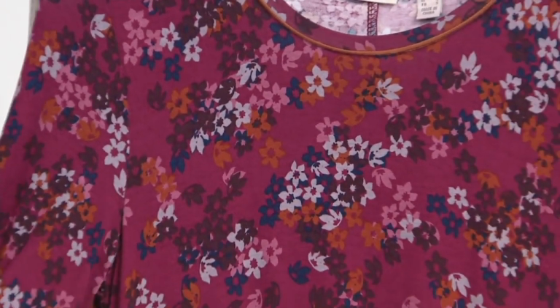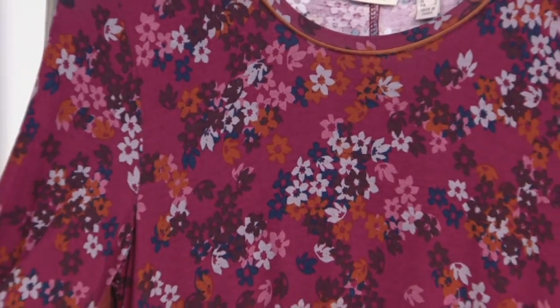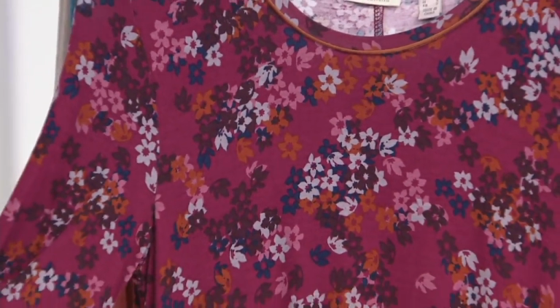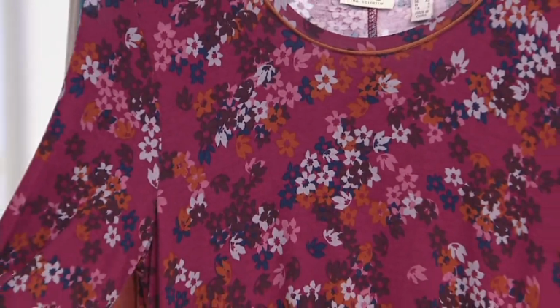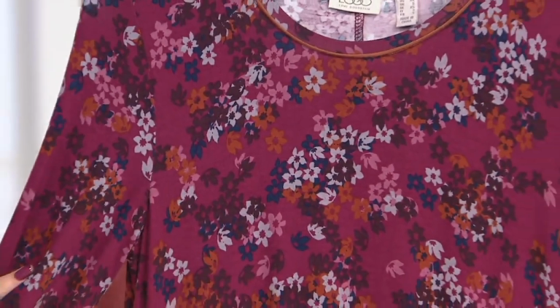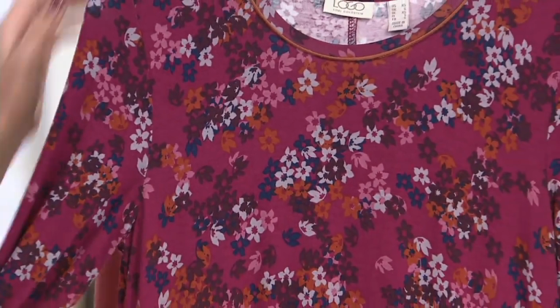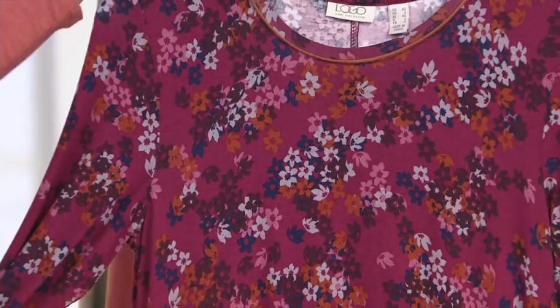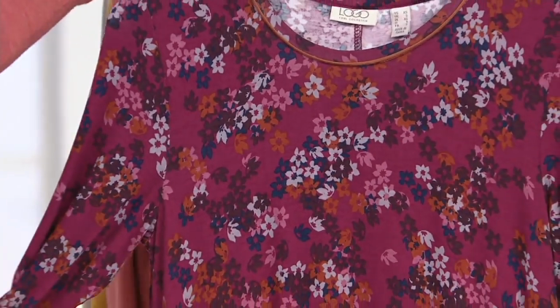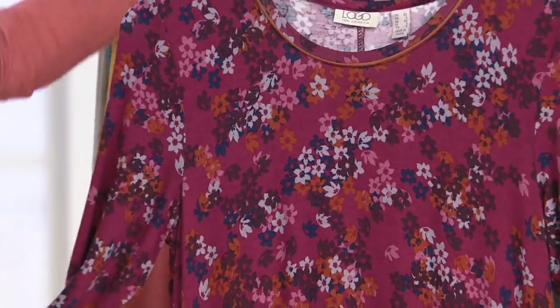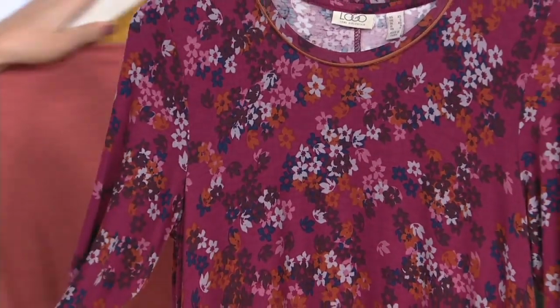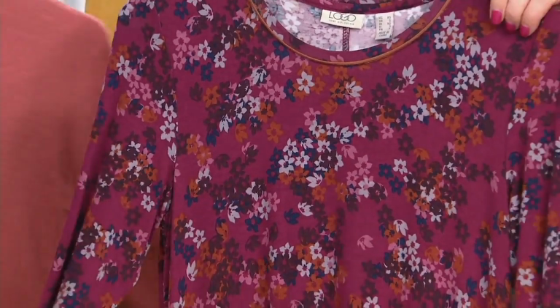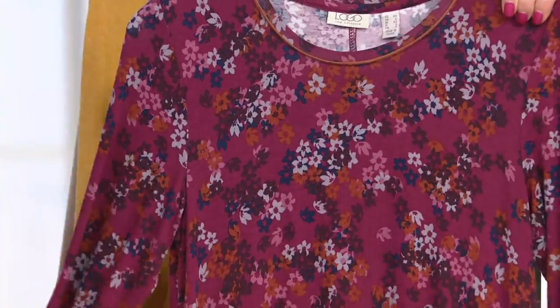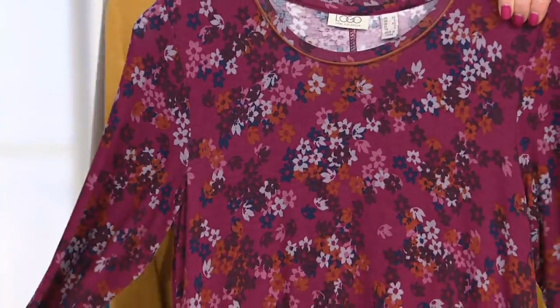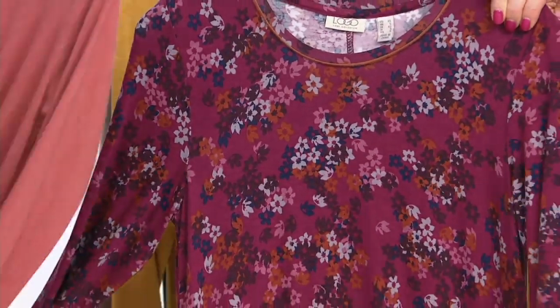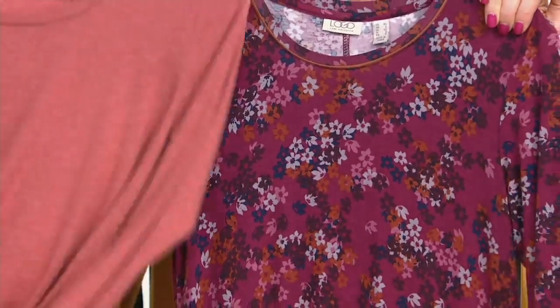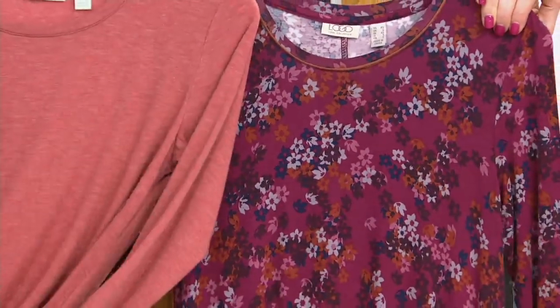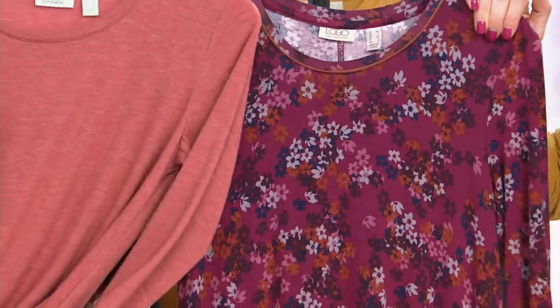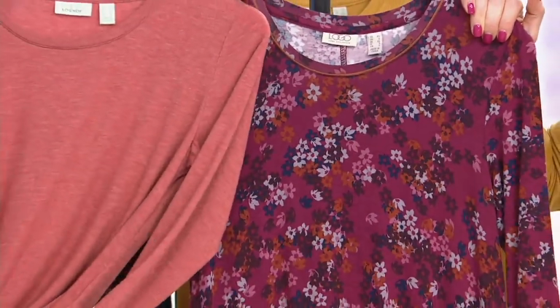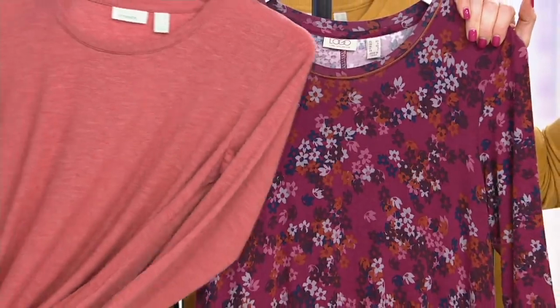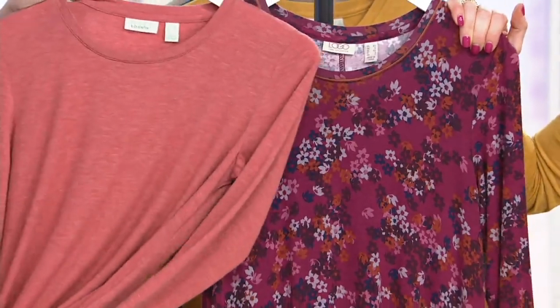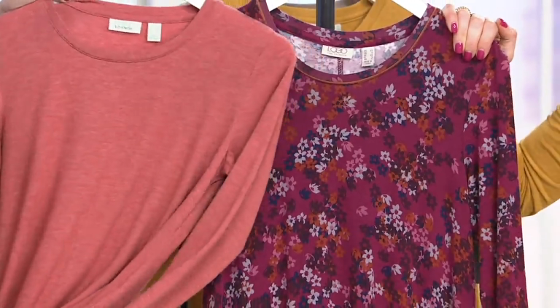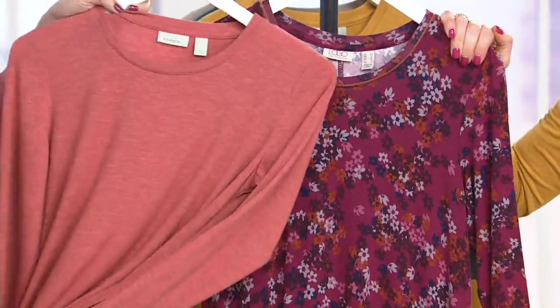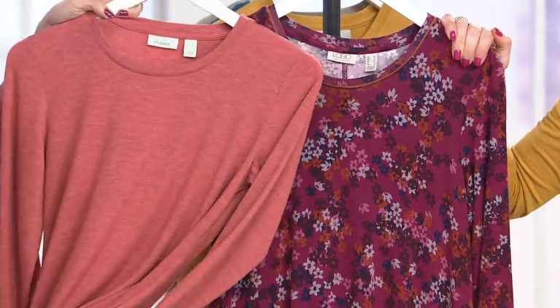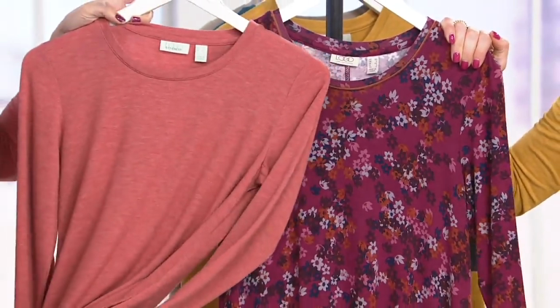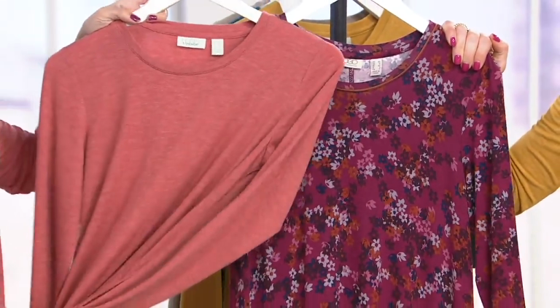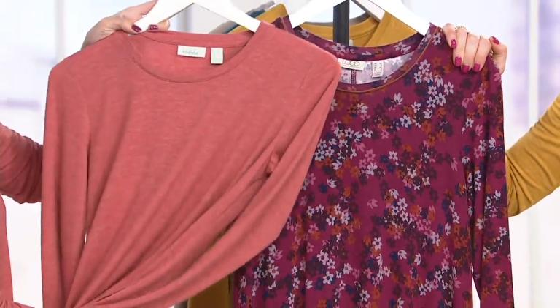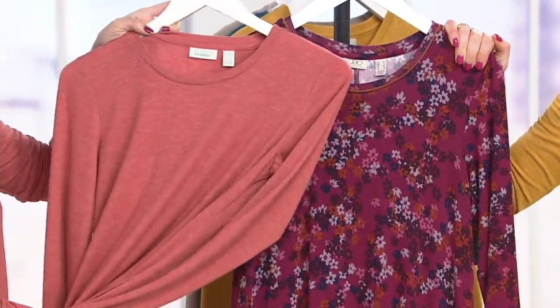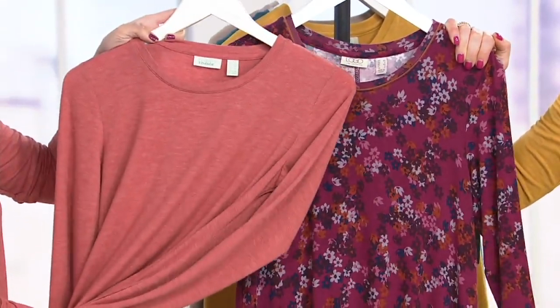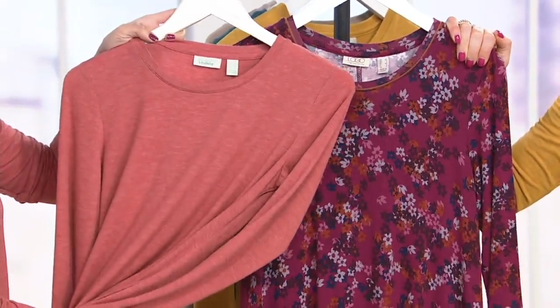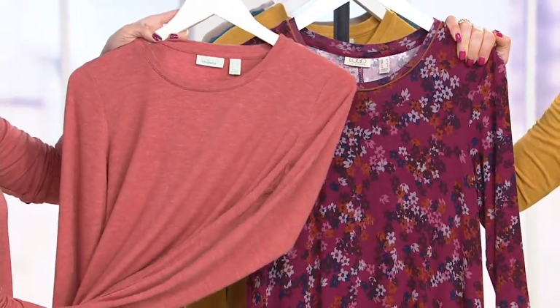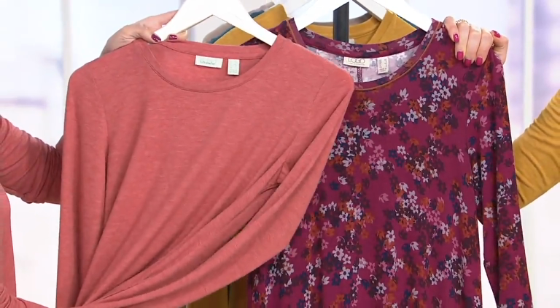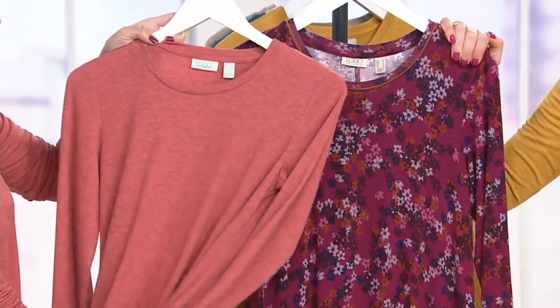The burgundy is extra small through extra large, 2X and 3X. This is so stunning — those wine shades. I like that with the red clay, your orange. And see, these colors tie back to your other logo pieces so easily.